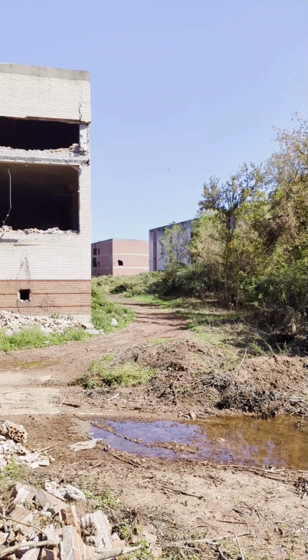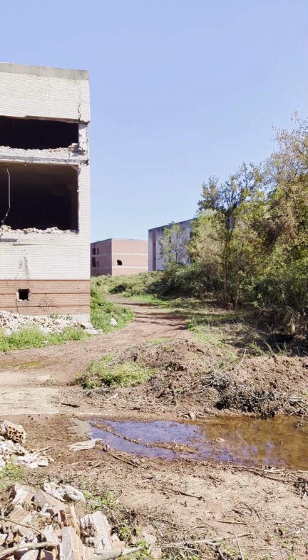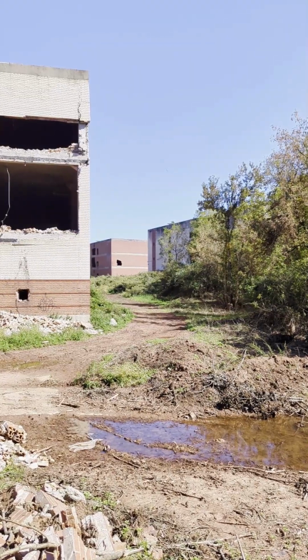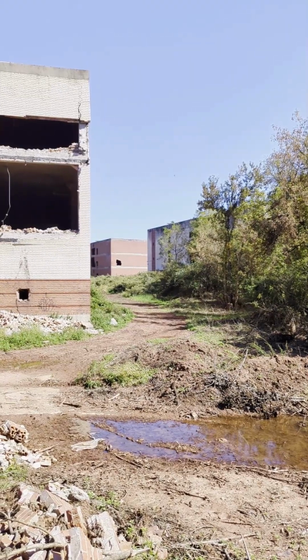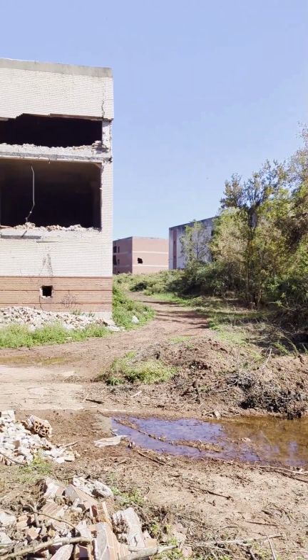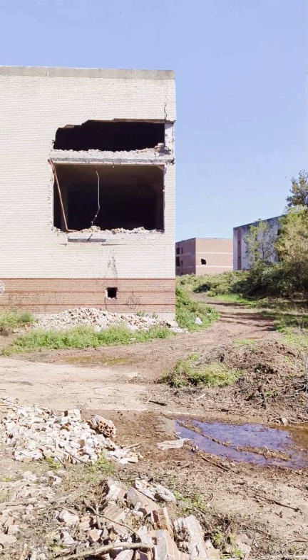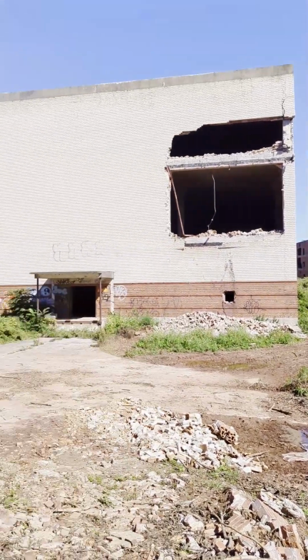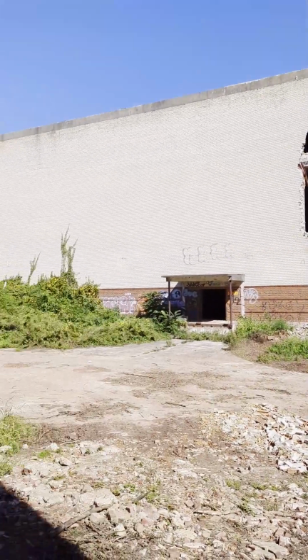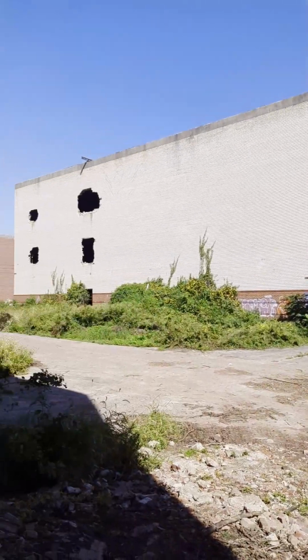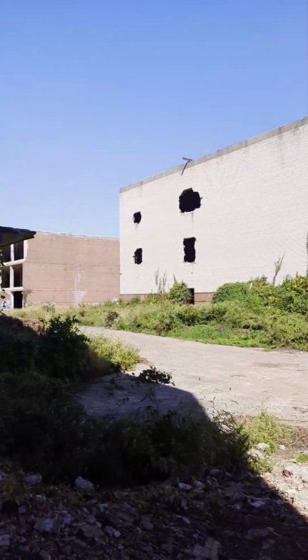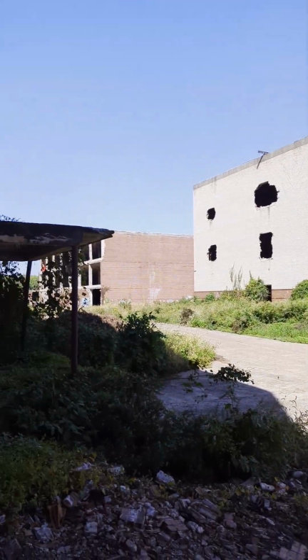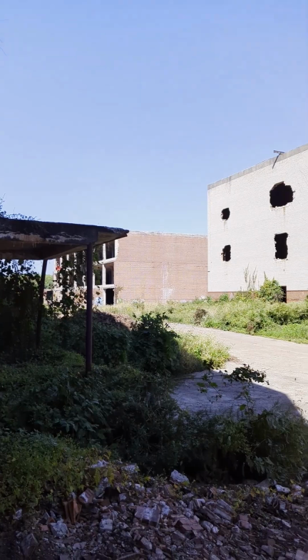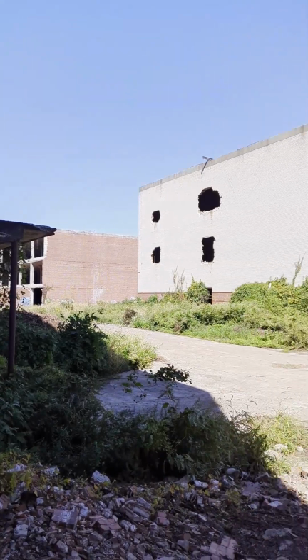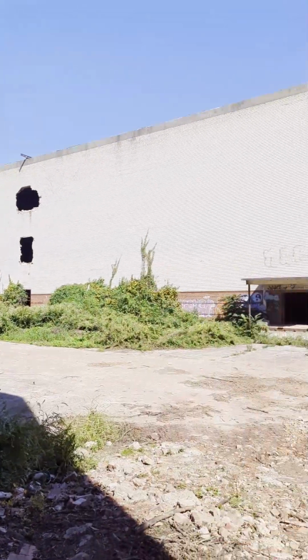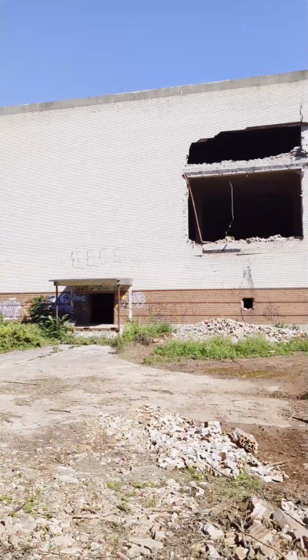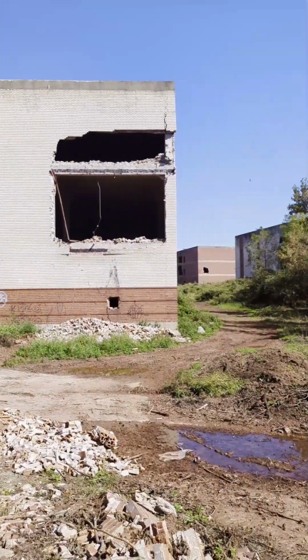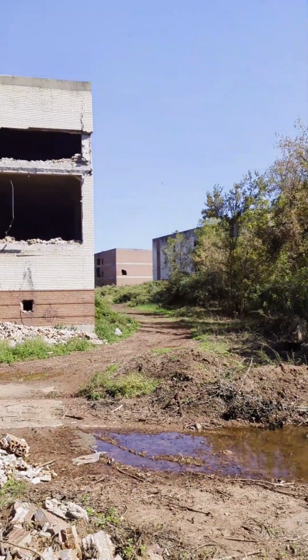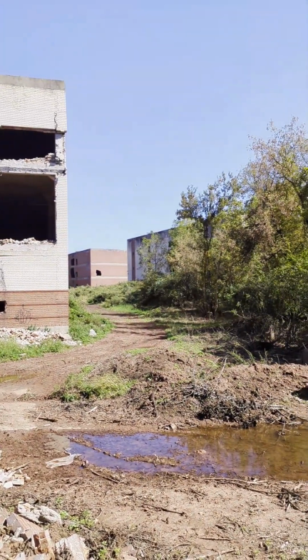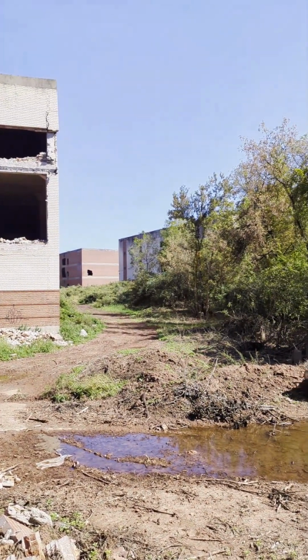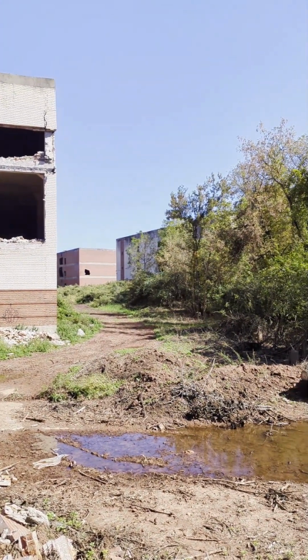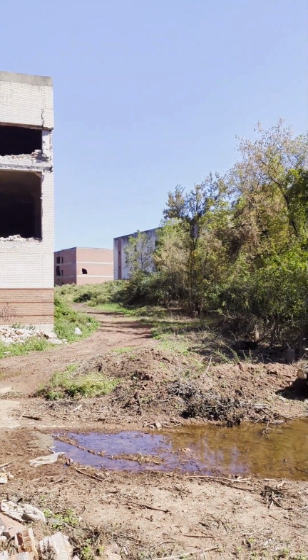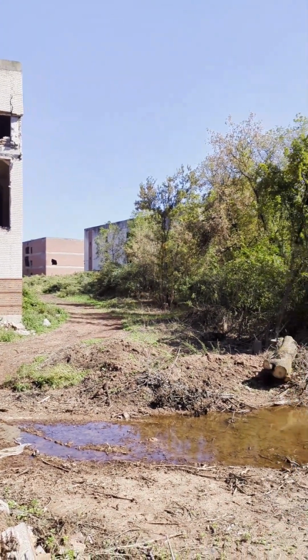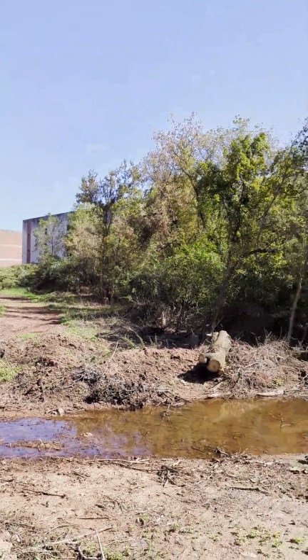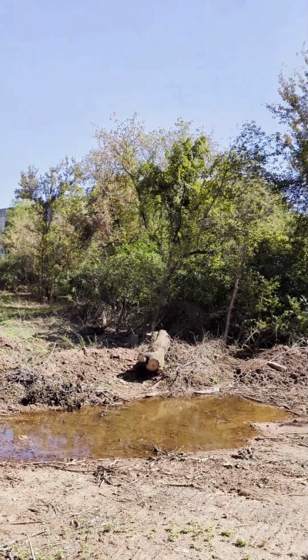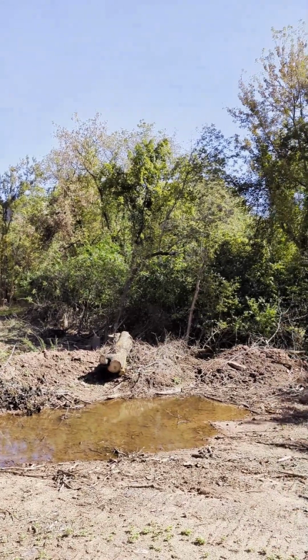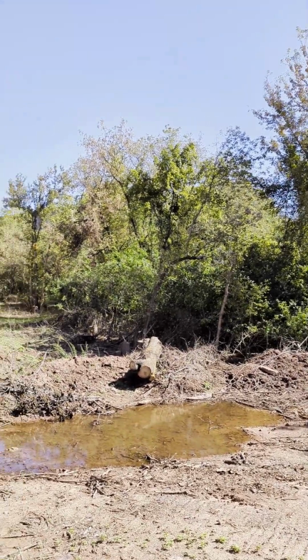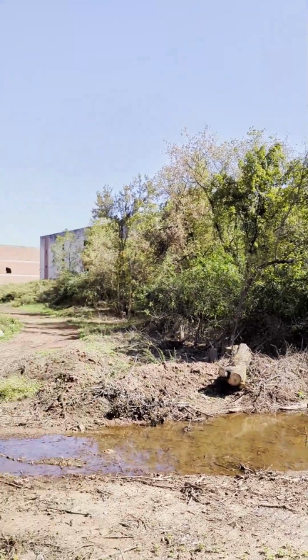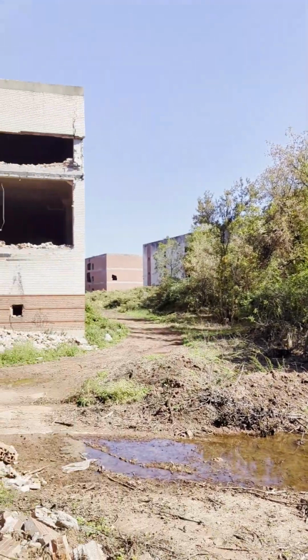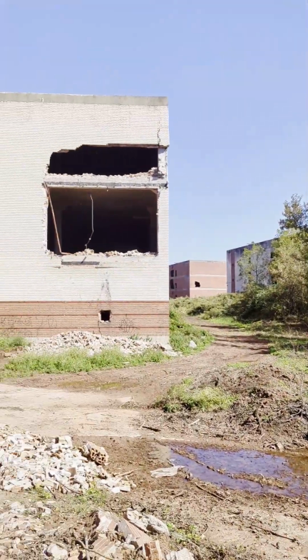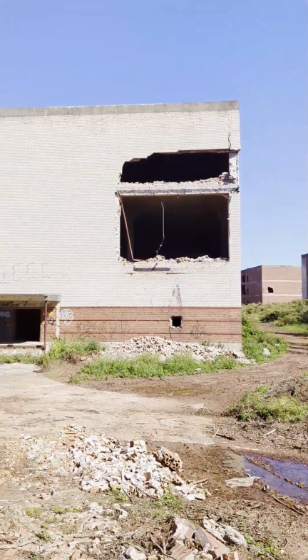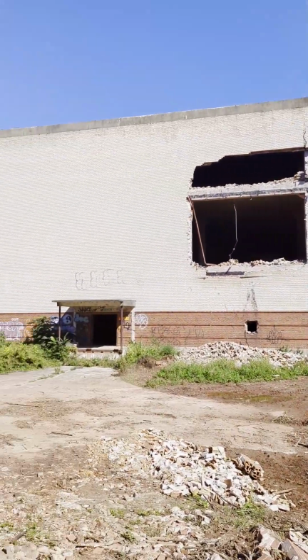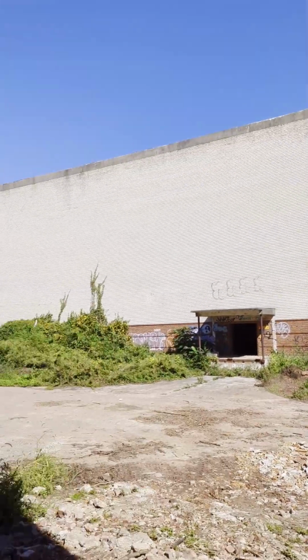Look, there are buildings we haven't been to yet. It's nuts — I can't believe how far back this goes. It's right by the Schuylkill River — the Schuylkill River goes right by it. It's nuts.